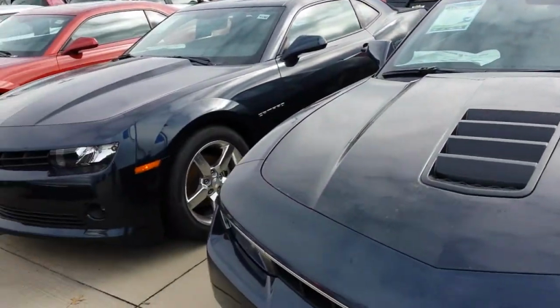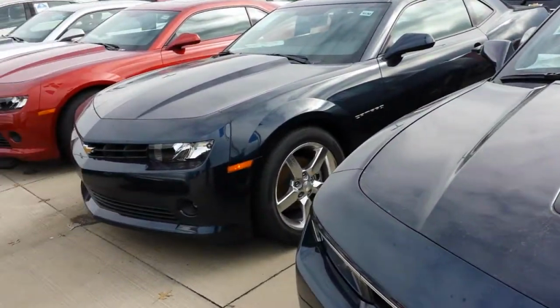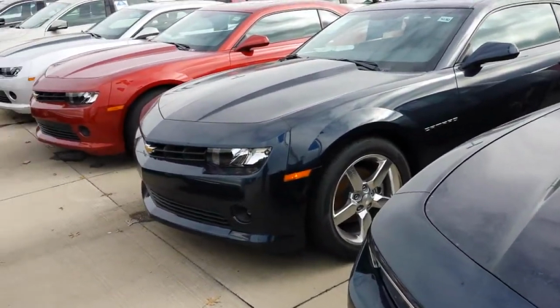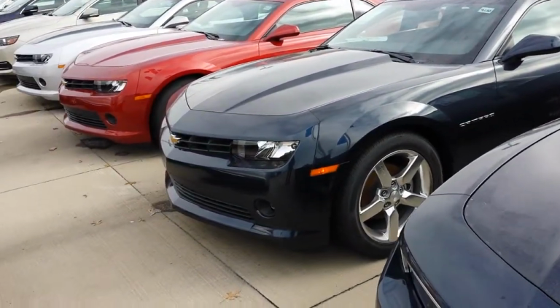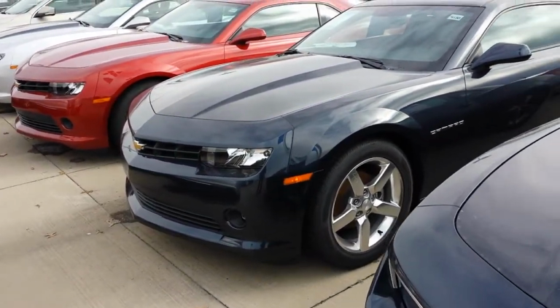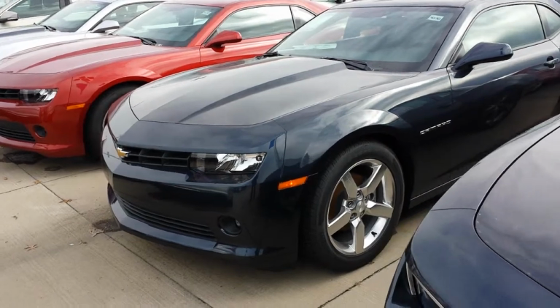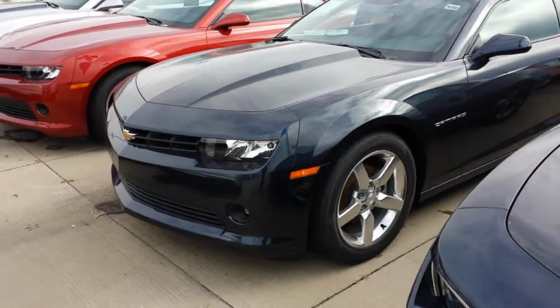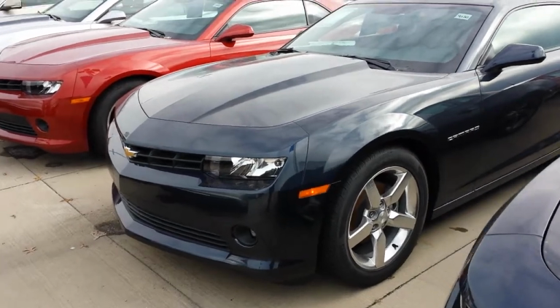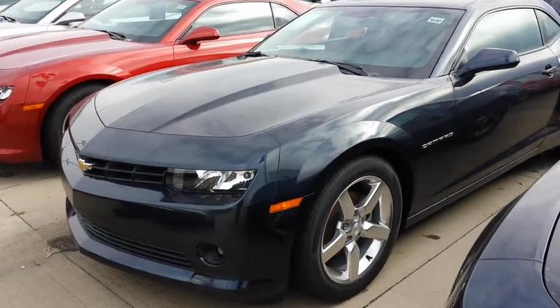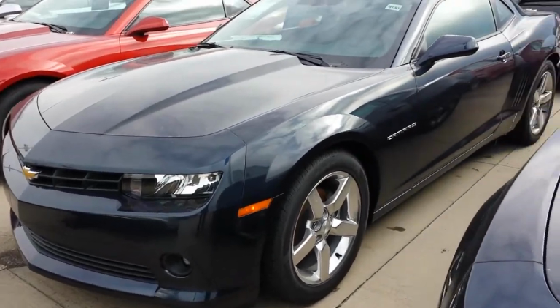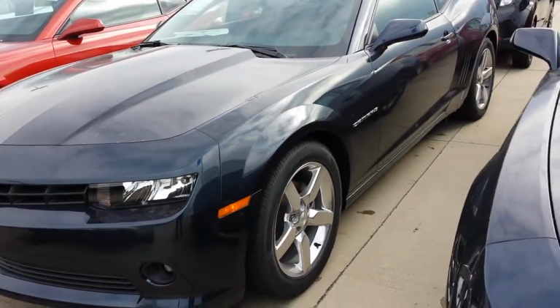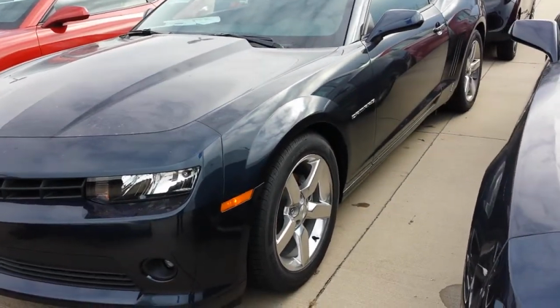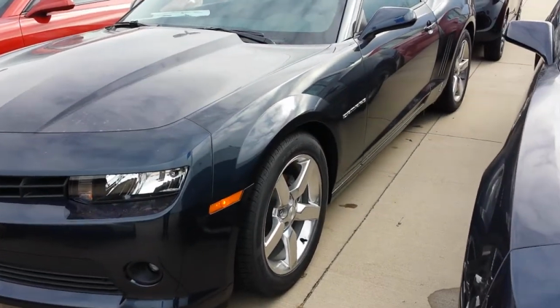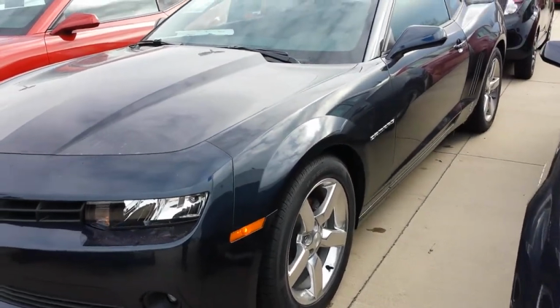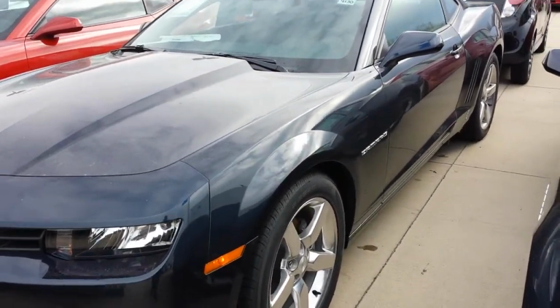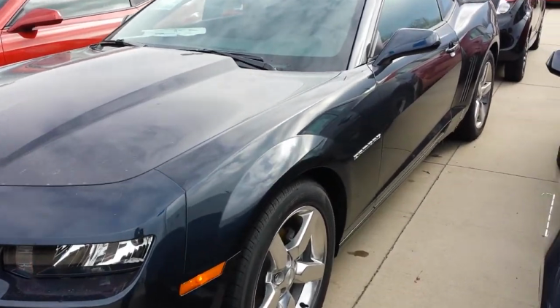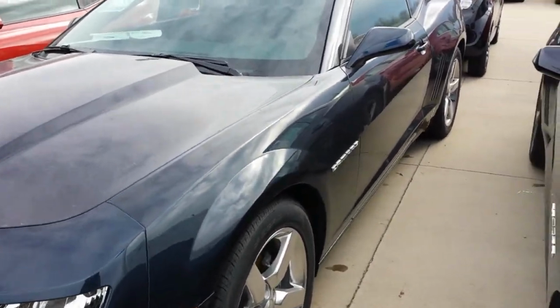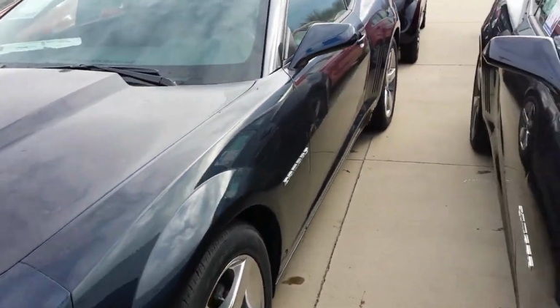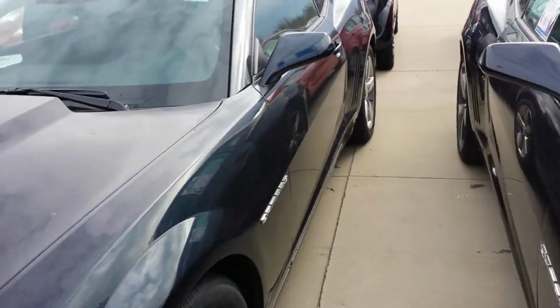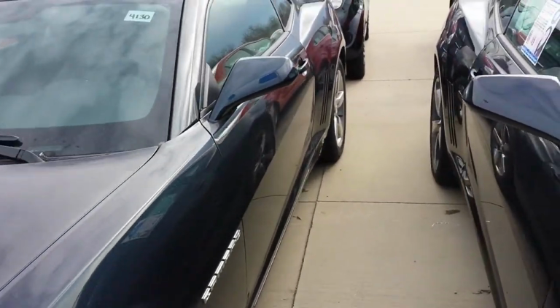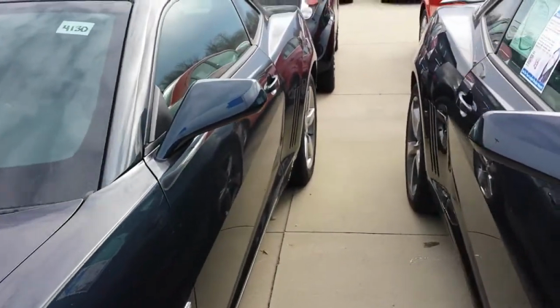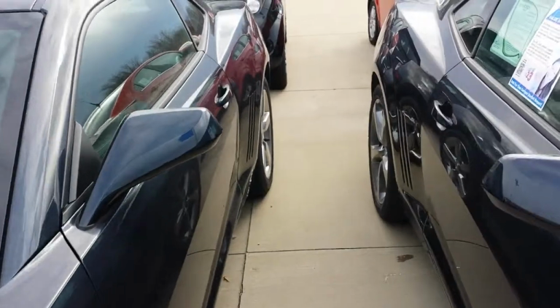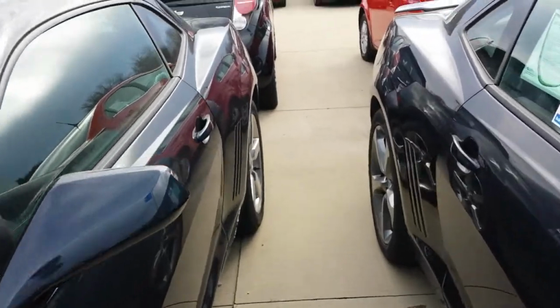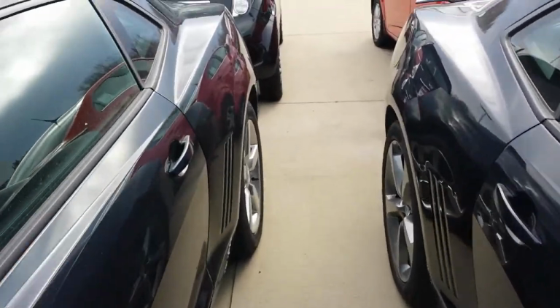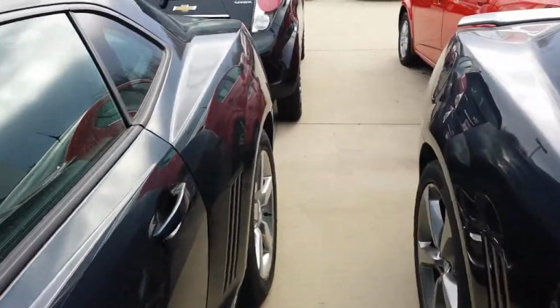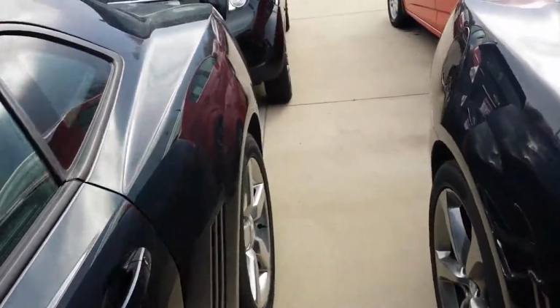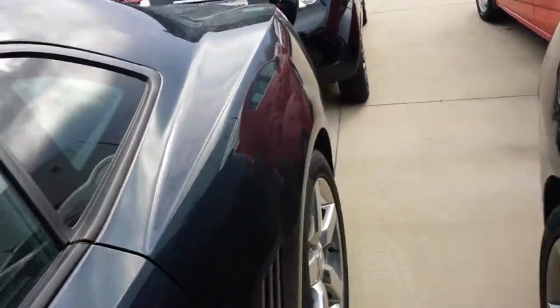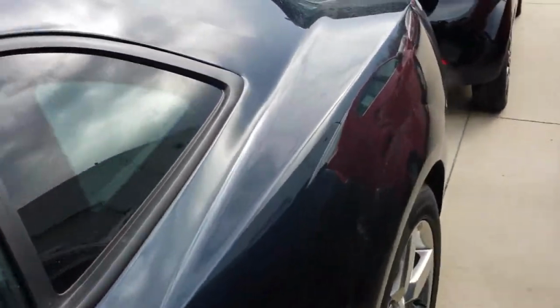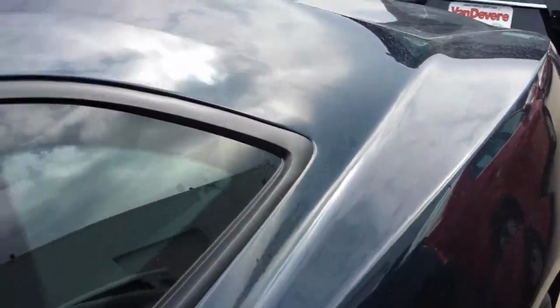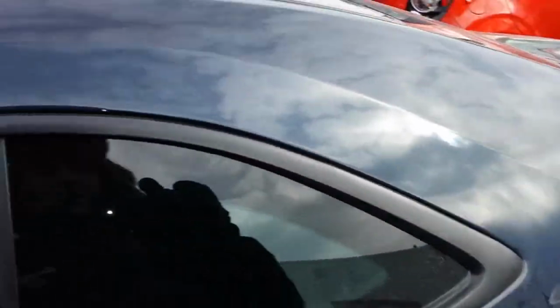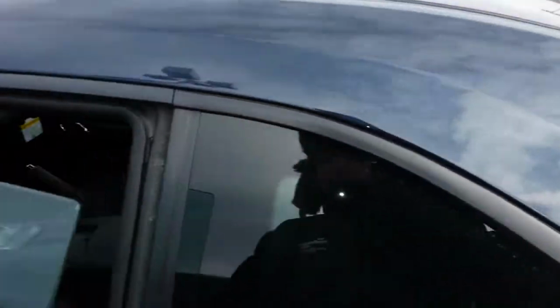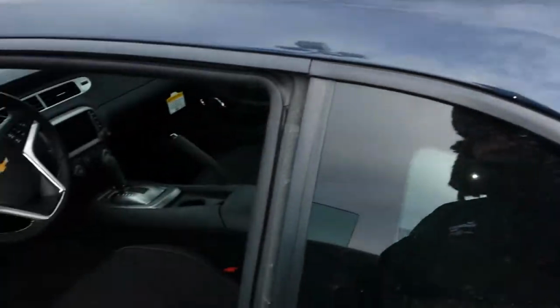I'd like to invite you down for a test drive. My direct line is 330-510-9613. Again, that's 330-510-9613.